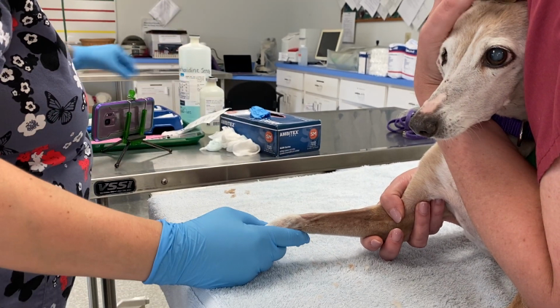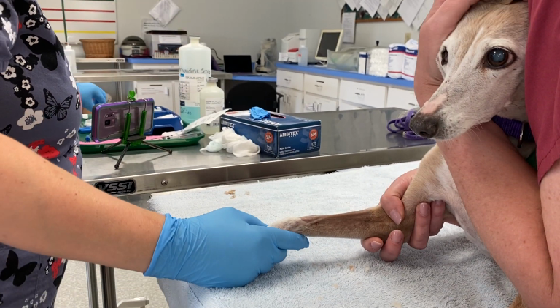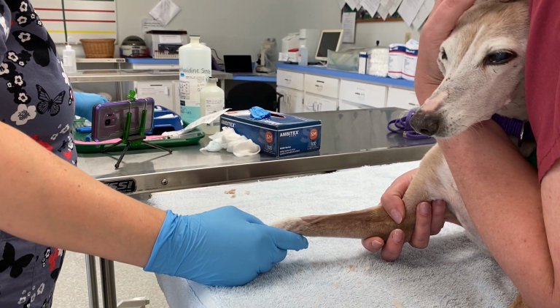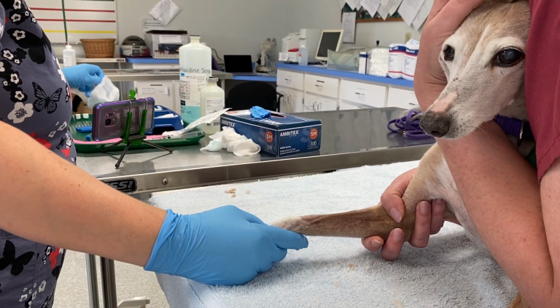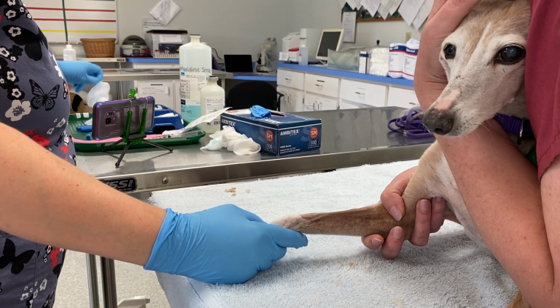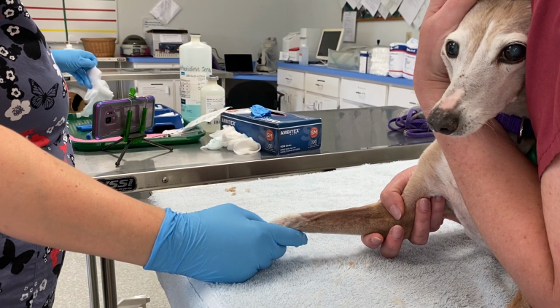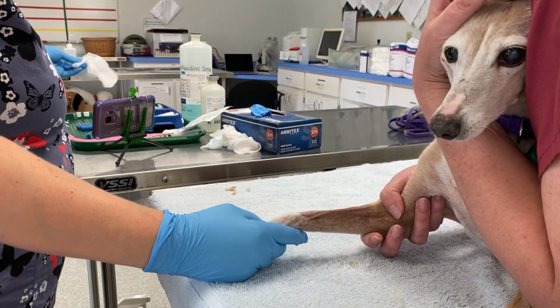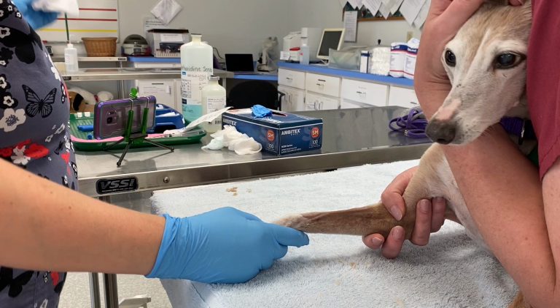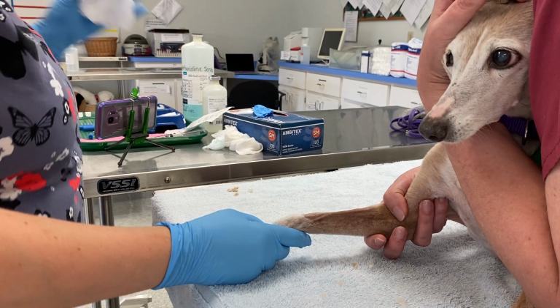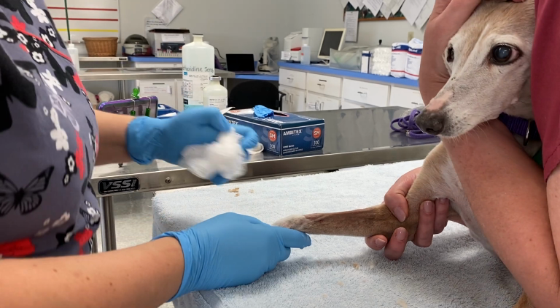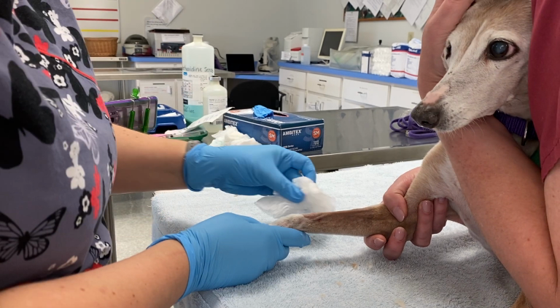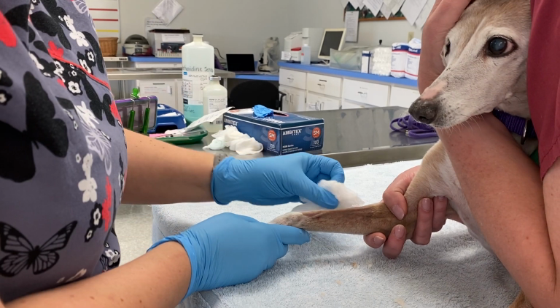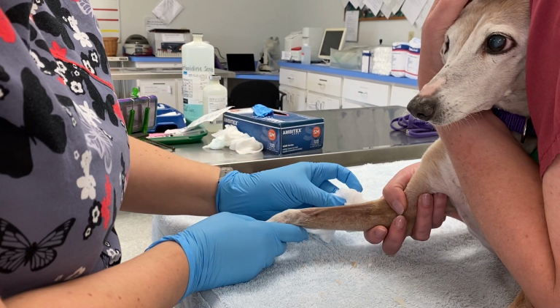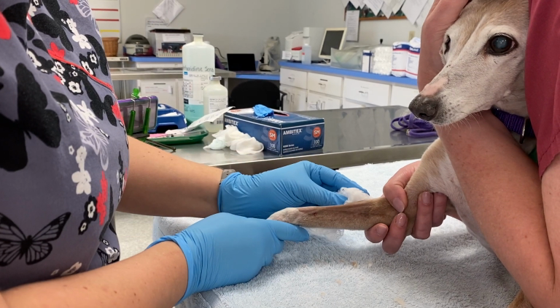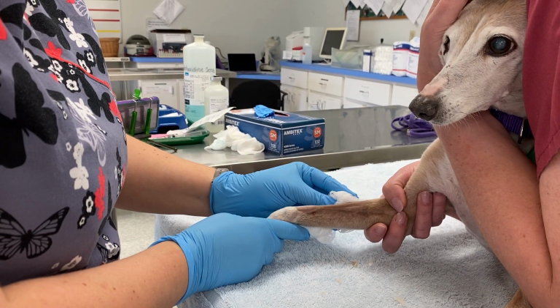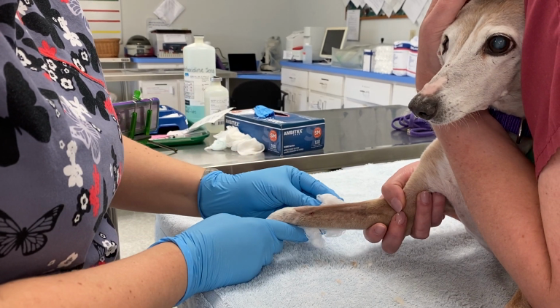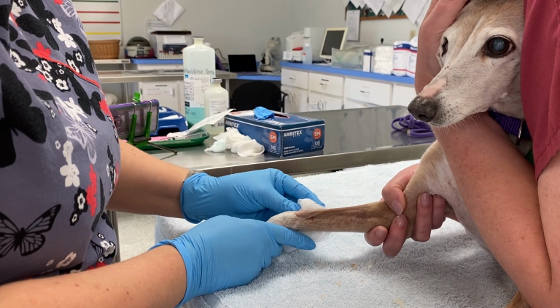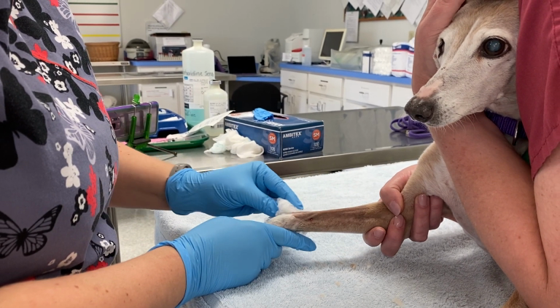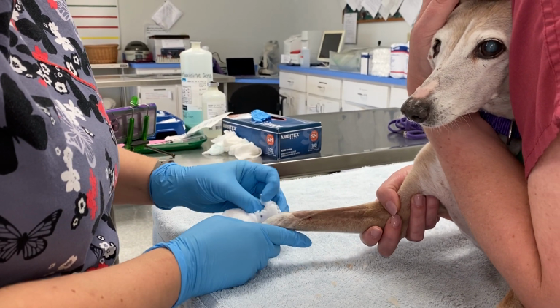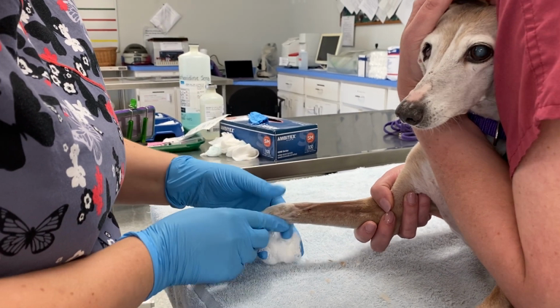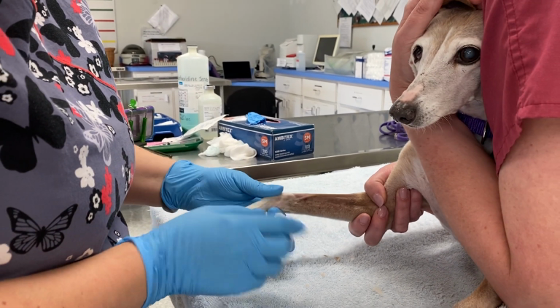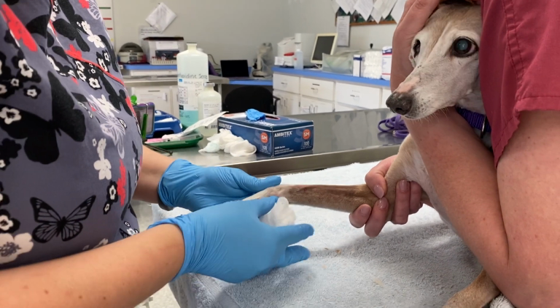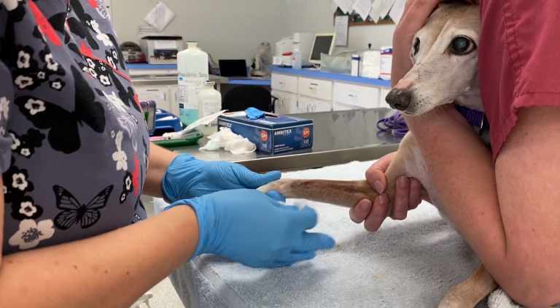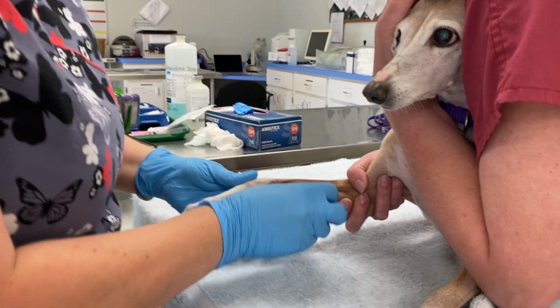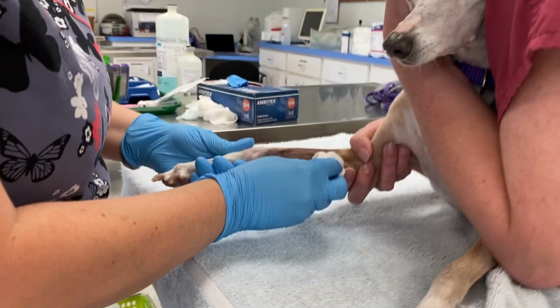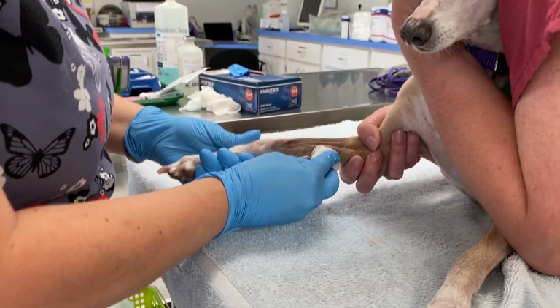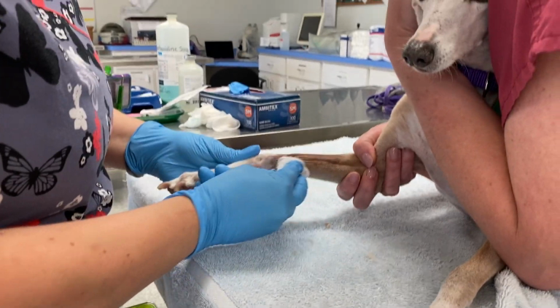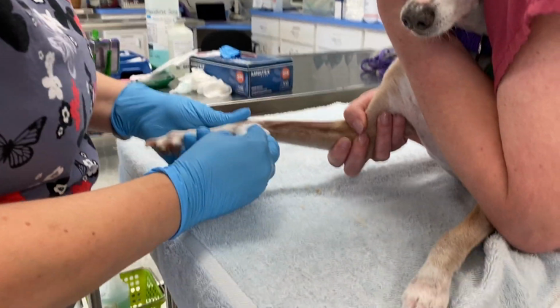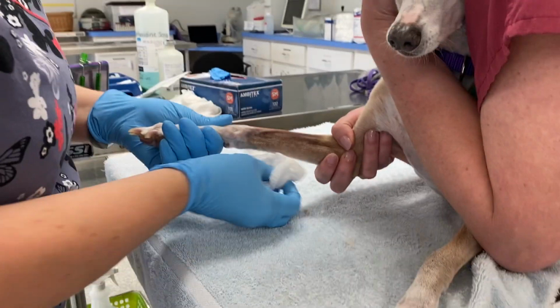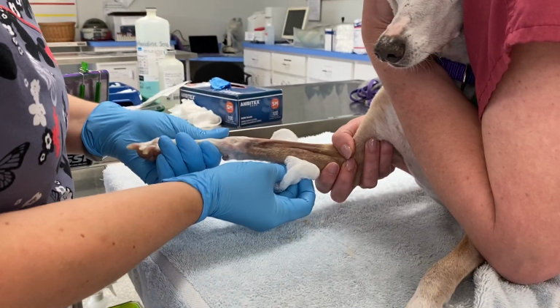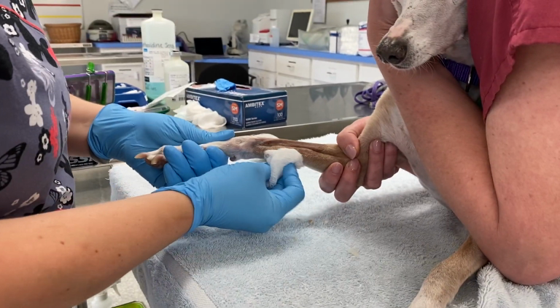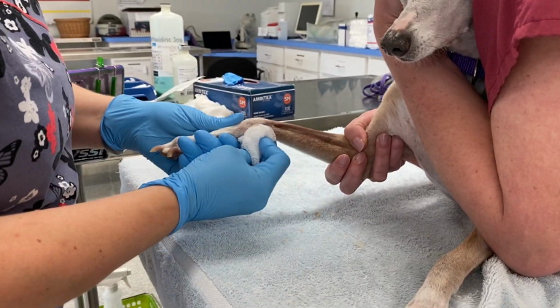Once you have the scrub, you're going to need to dry the leg using dry gauze. You don't want to dry it over the spot that you're placing the catheter — you want to dry the sides and underneath.